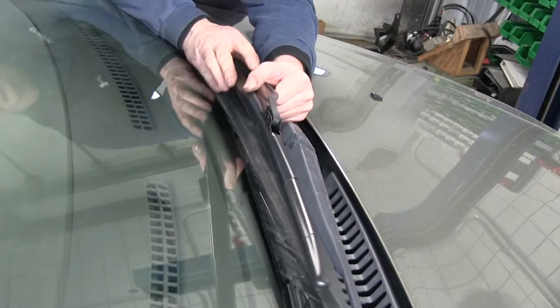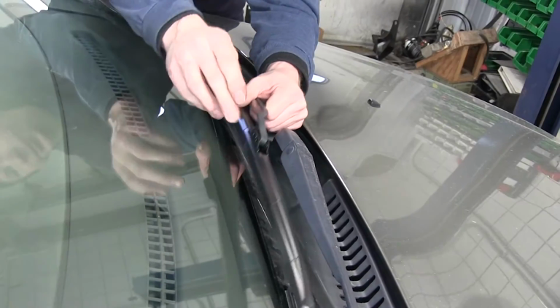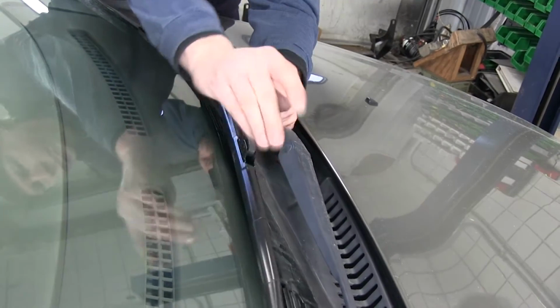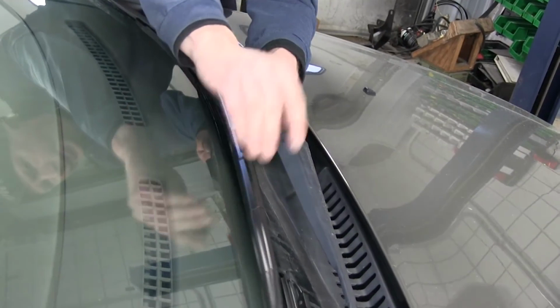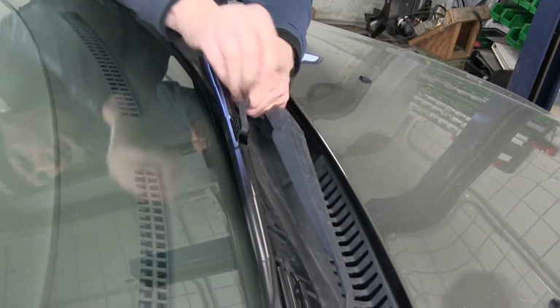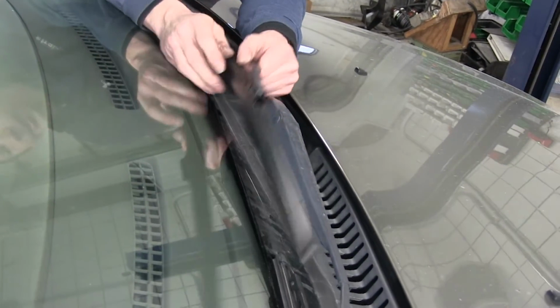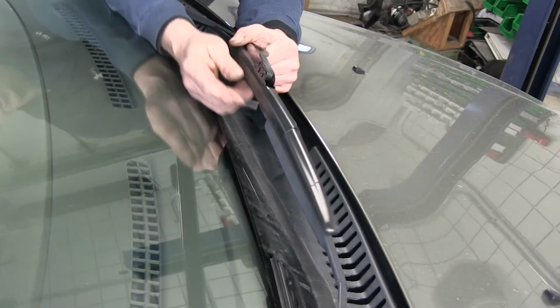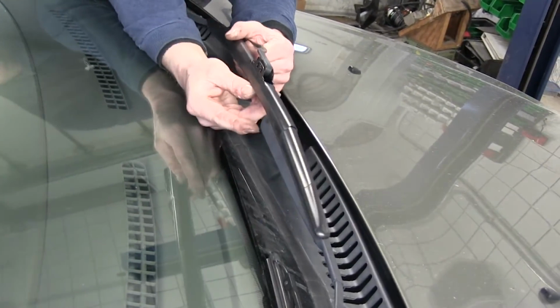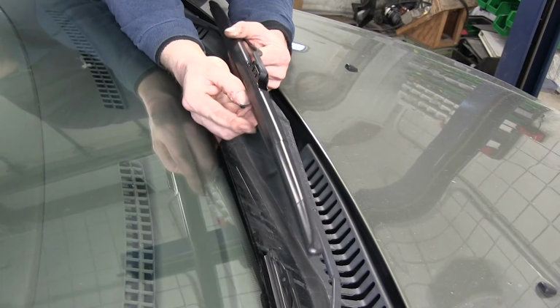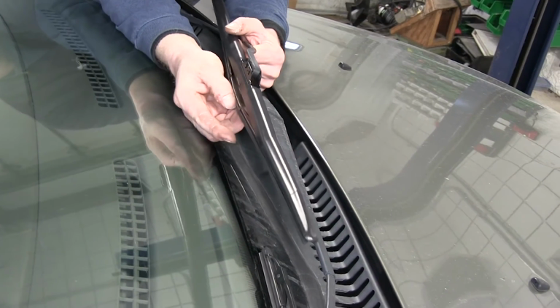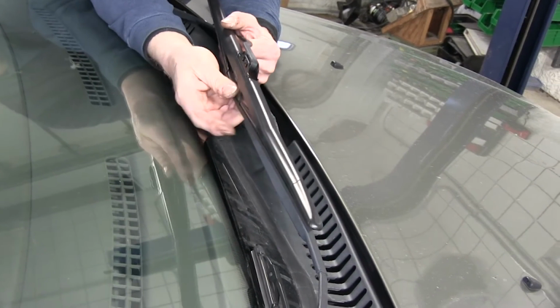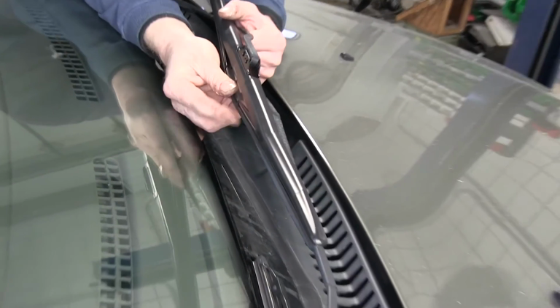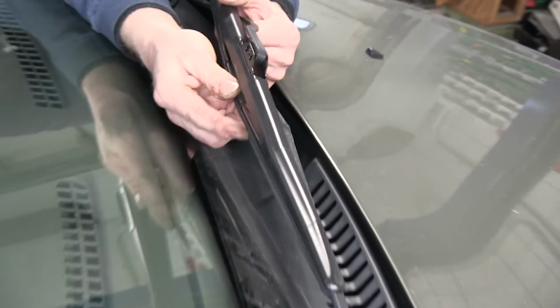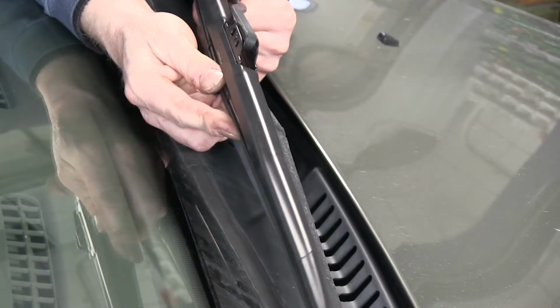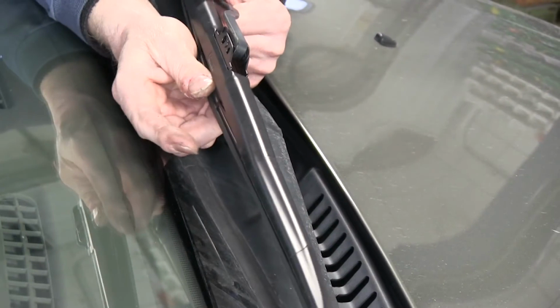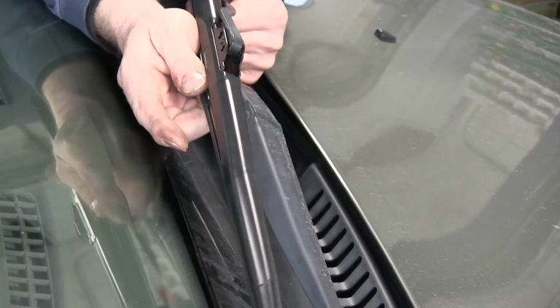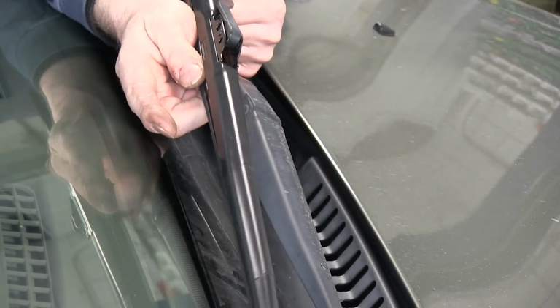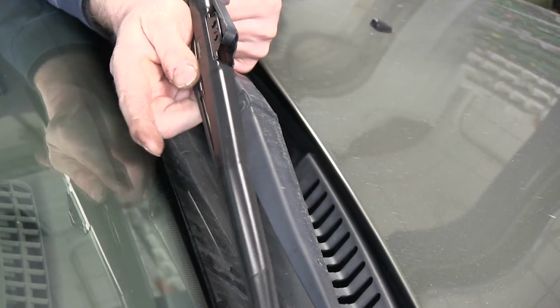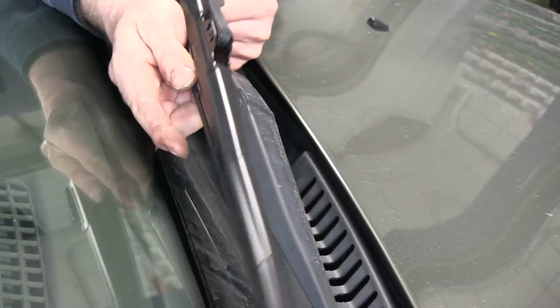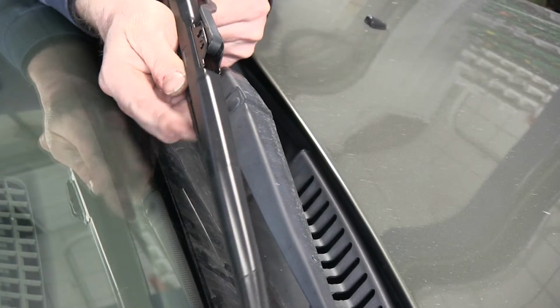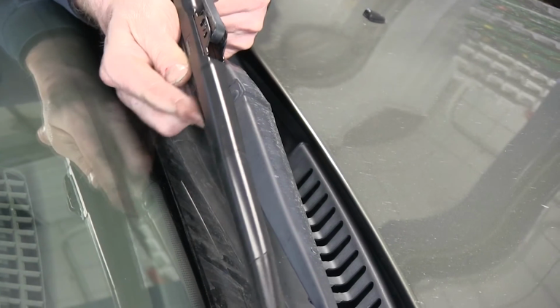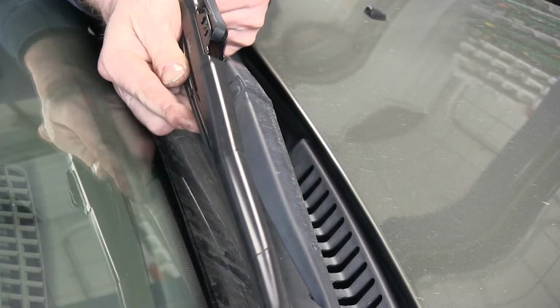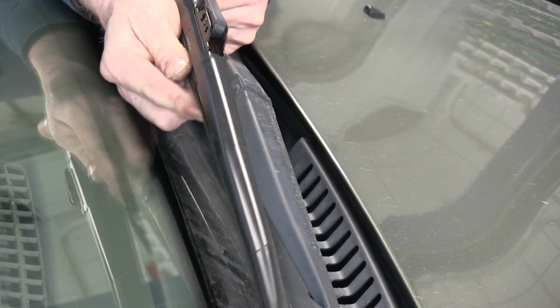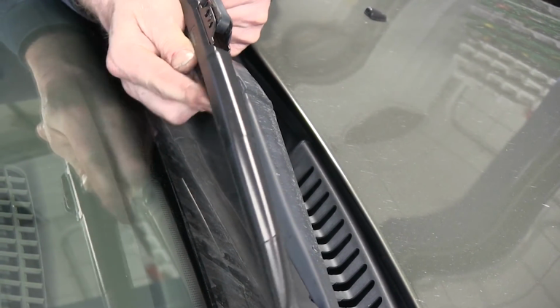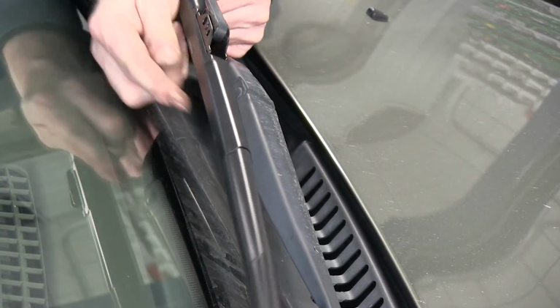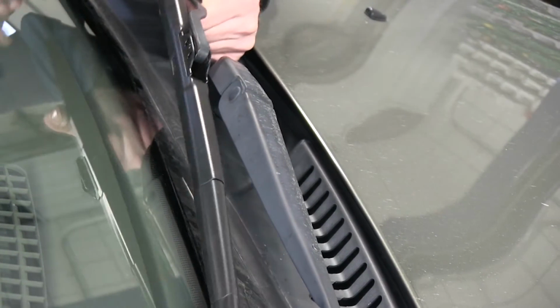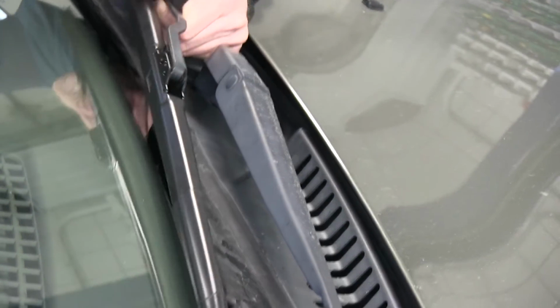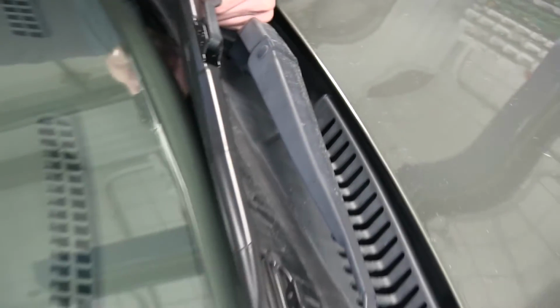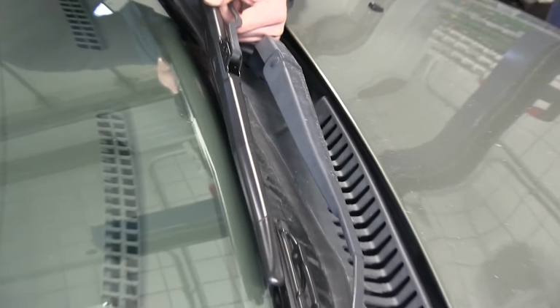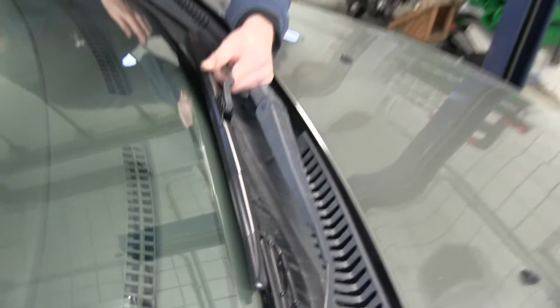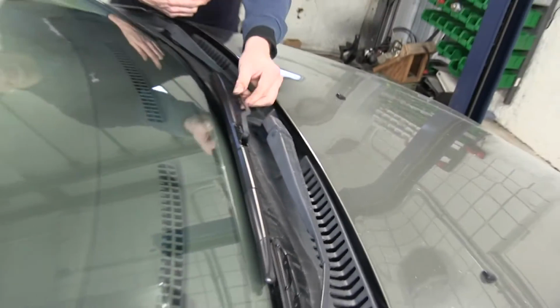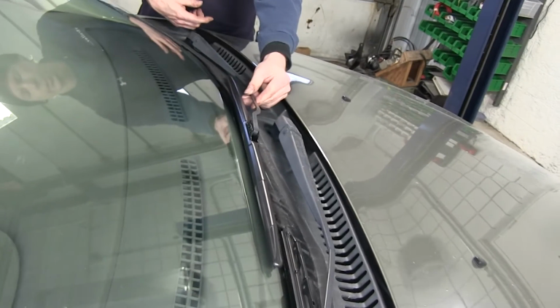Underneath the hard shell you have here, there's multiple pressure points. They keep the blade against the windshield. You can see how flexible it is. Go ahead and lay it on there and match the contour.